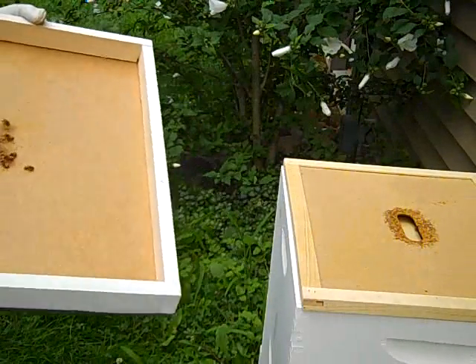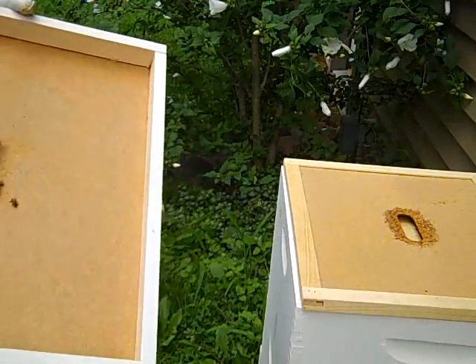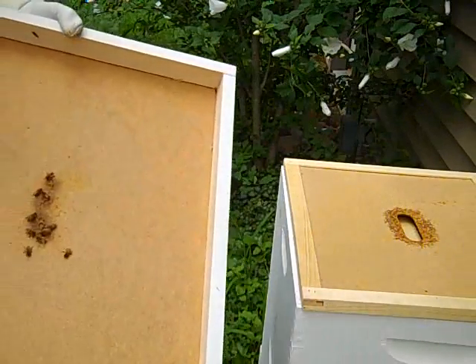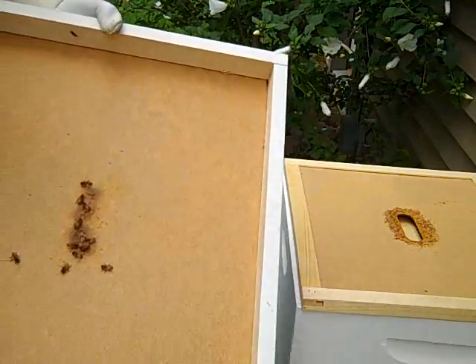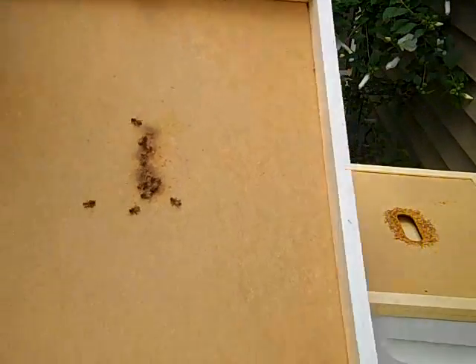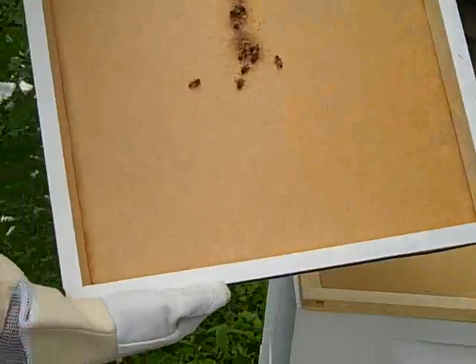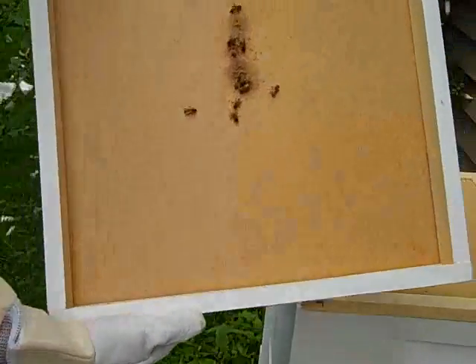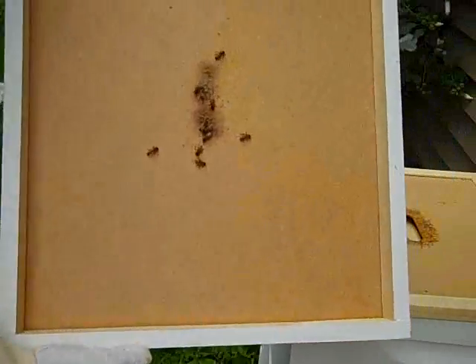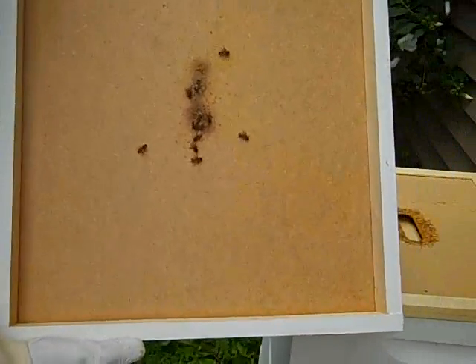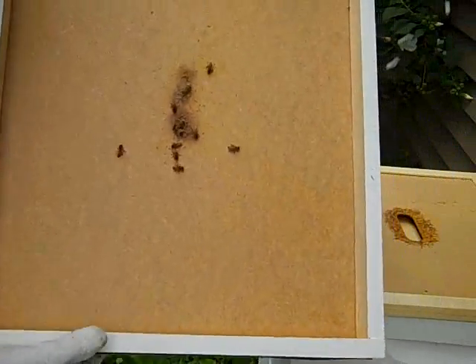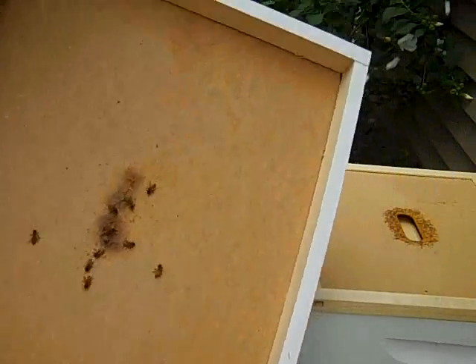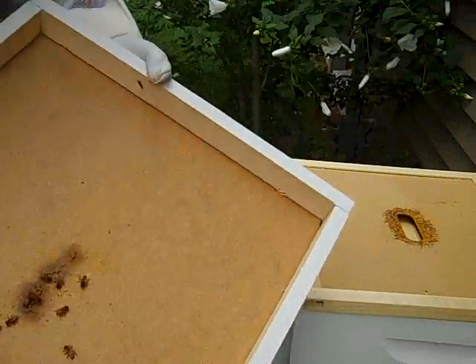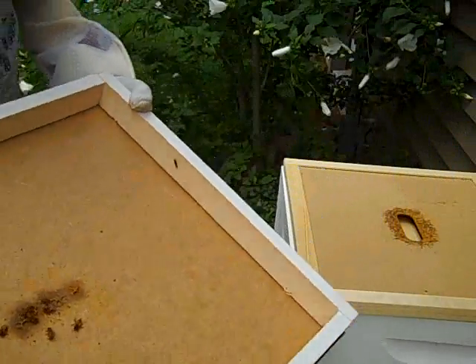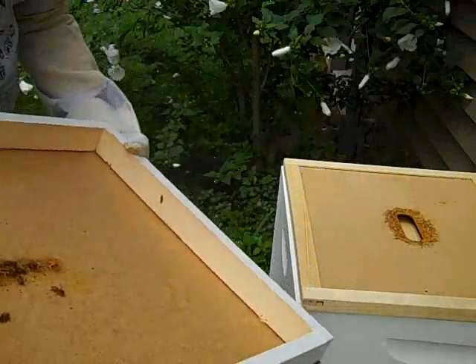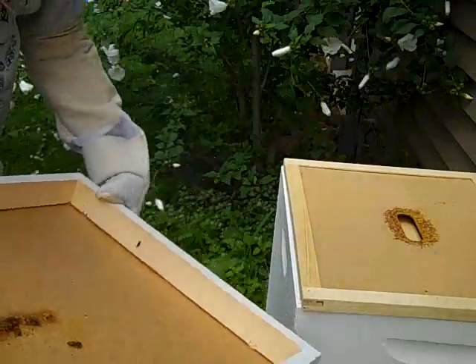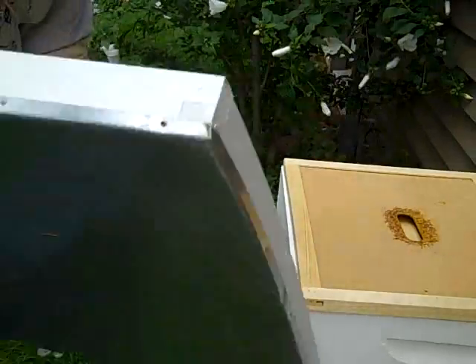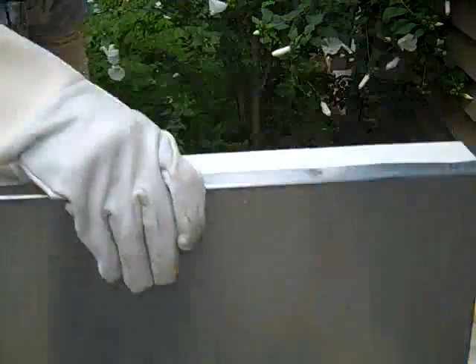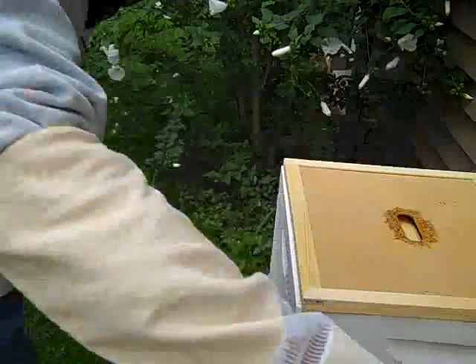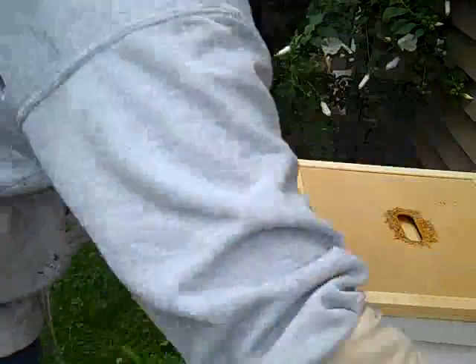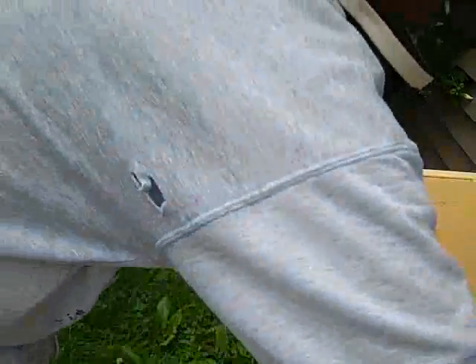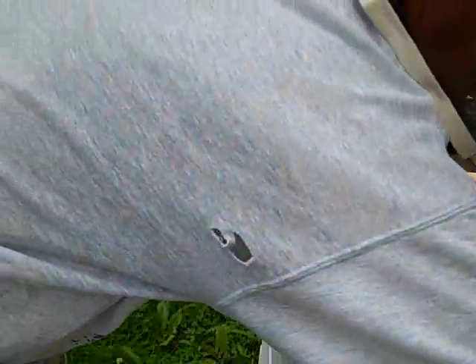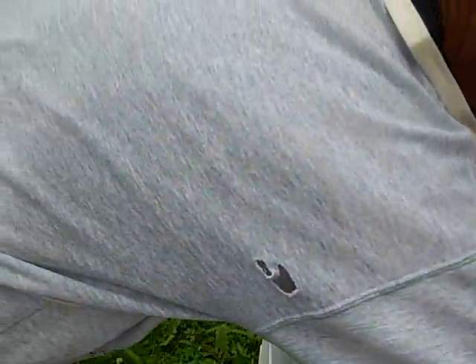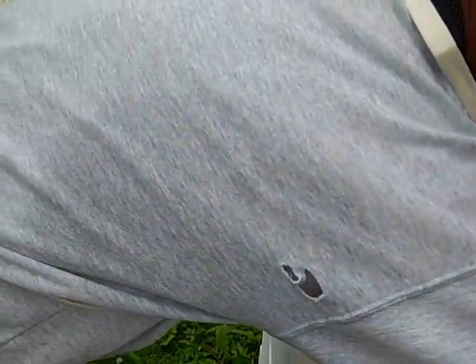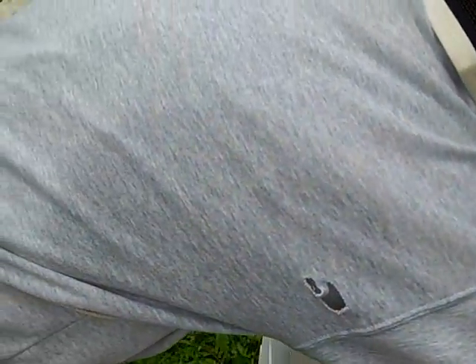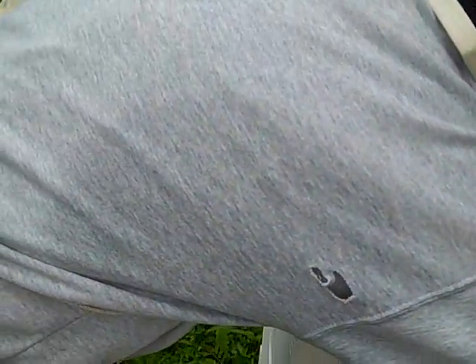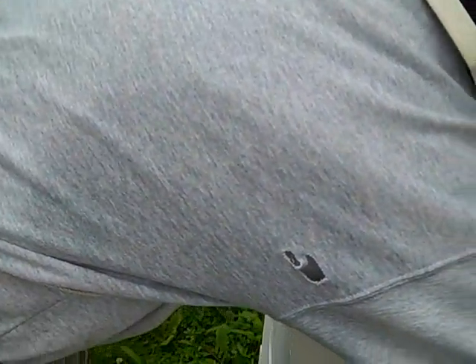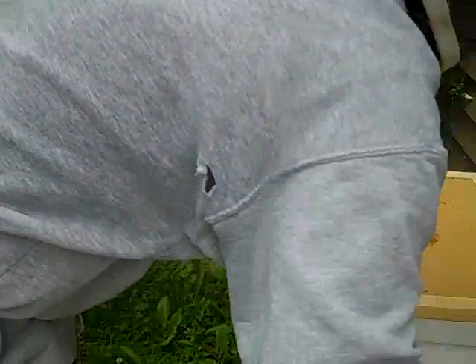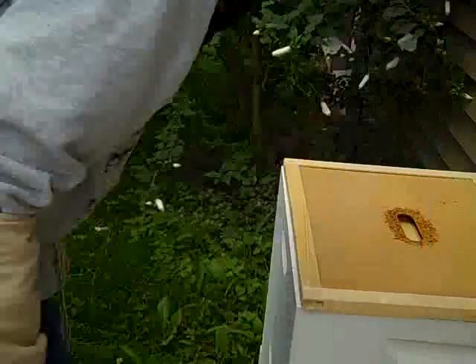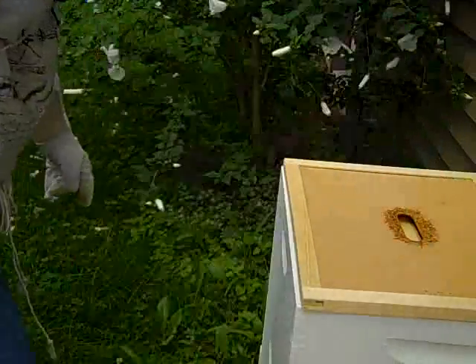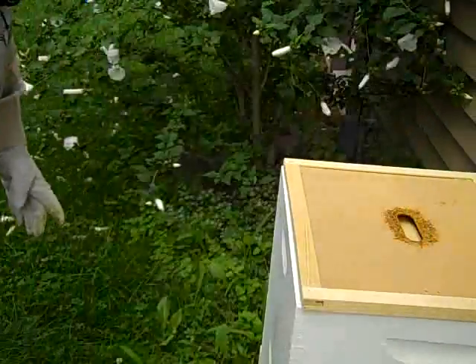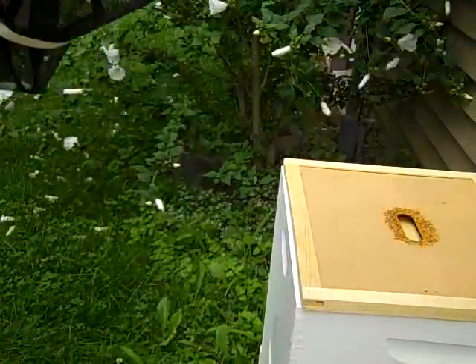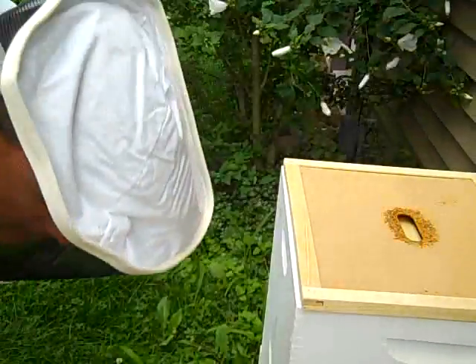Look at them making that comb up even up by there. I'm not going to talk a lot because I don't think they like me talking while I inspect the hive.